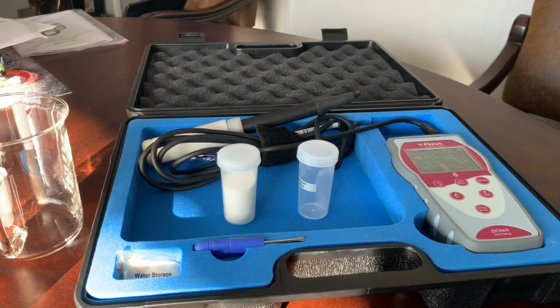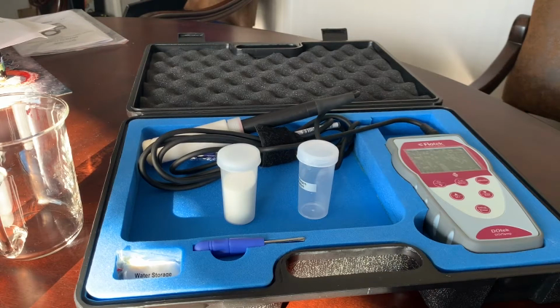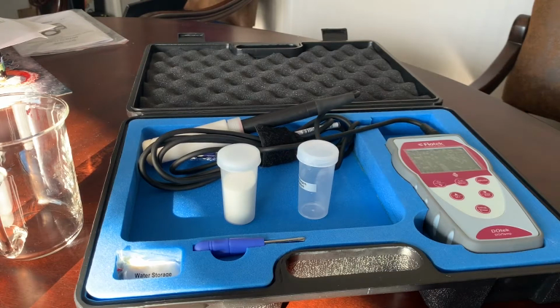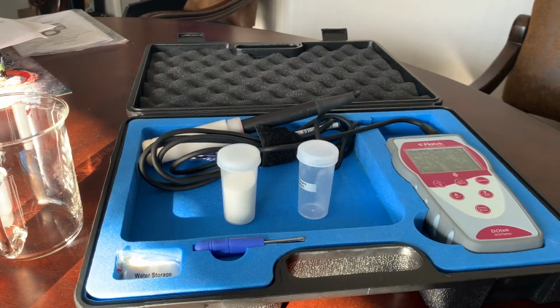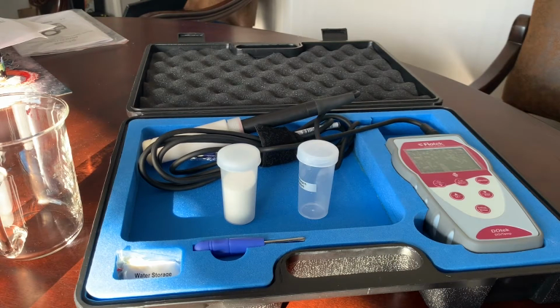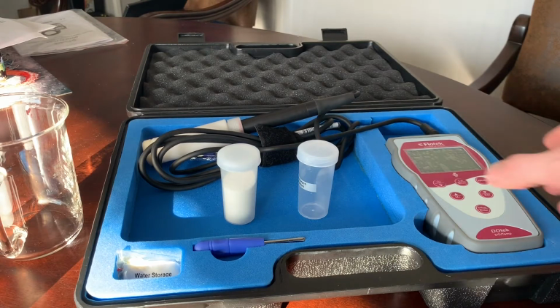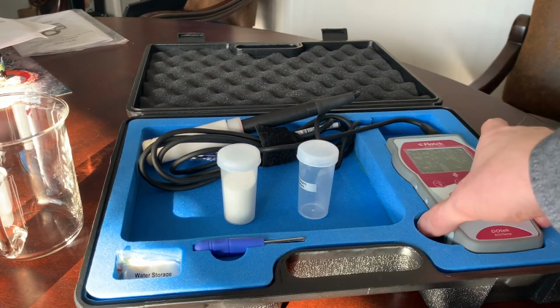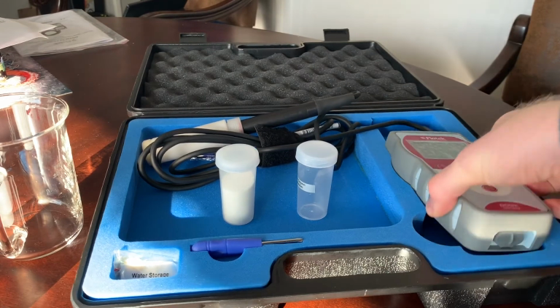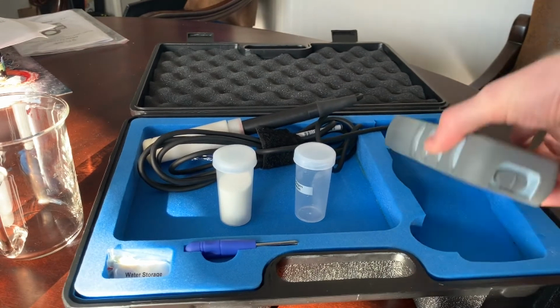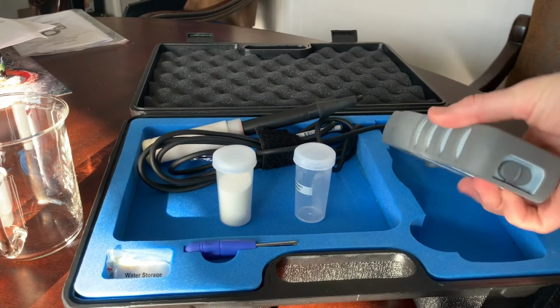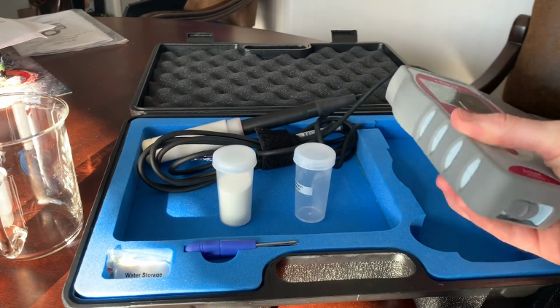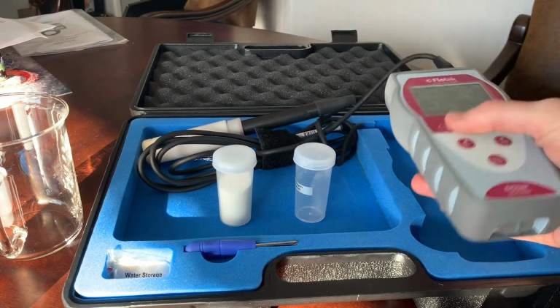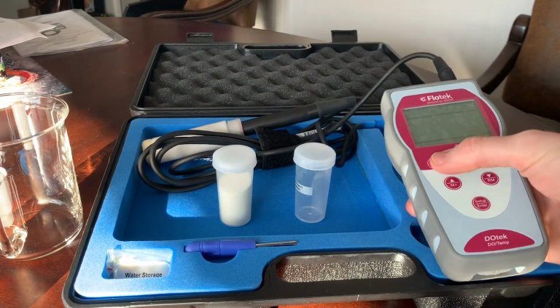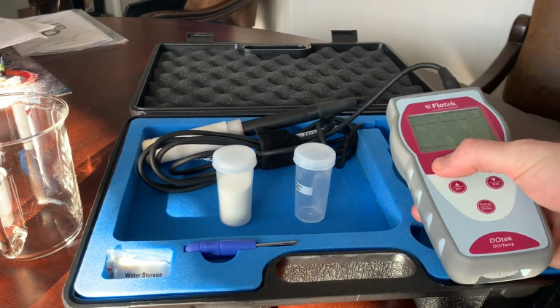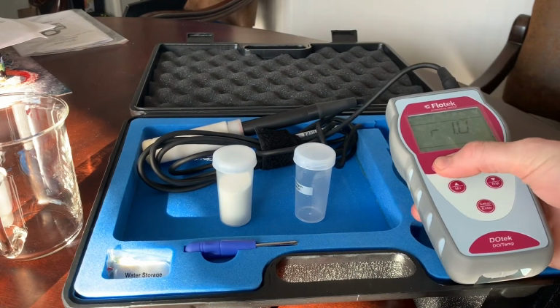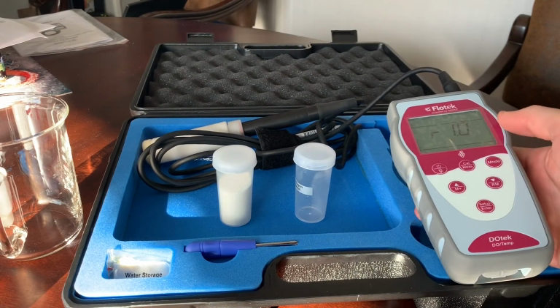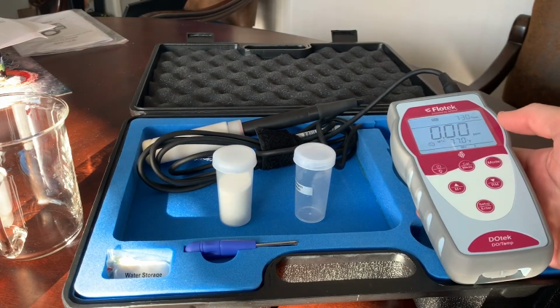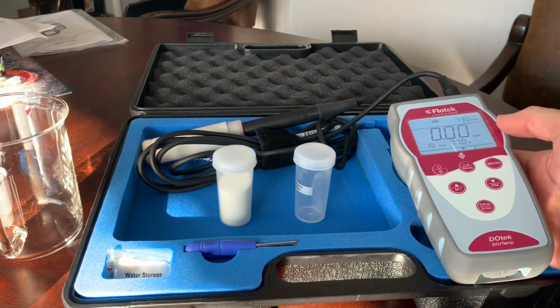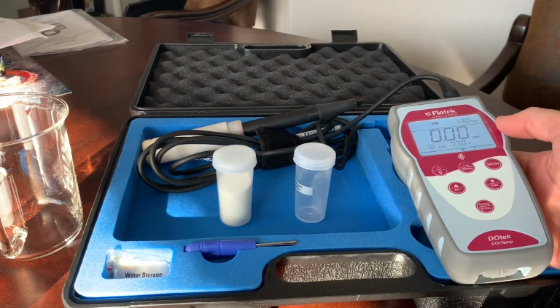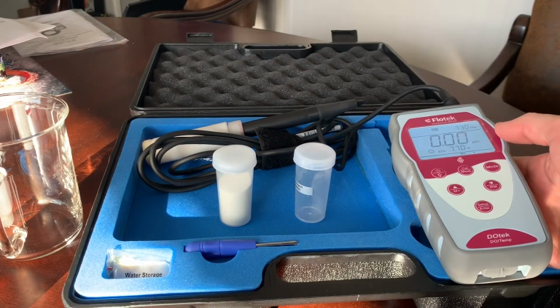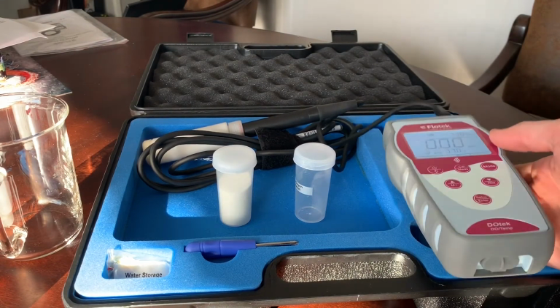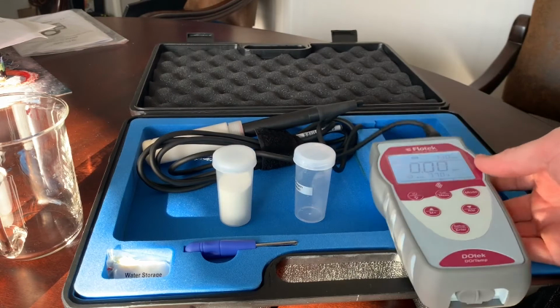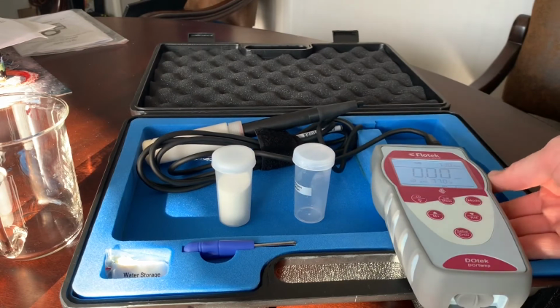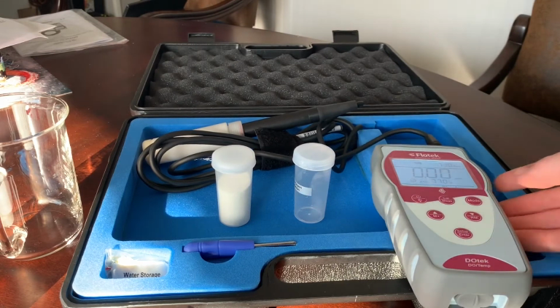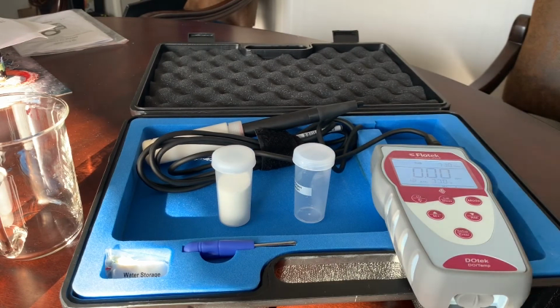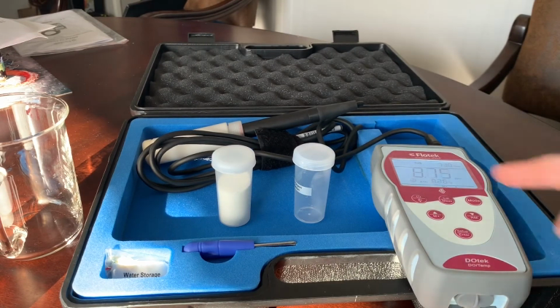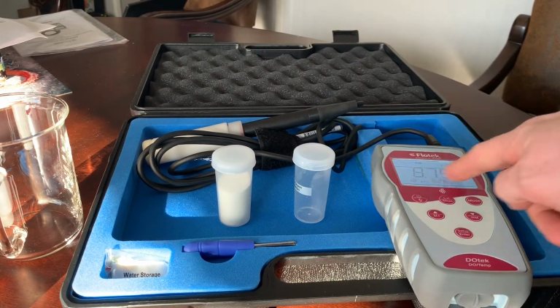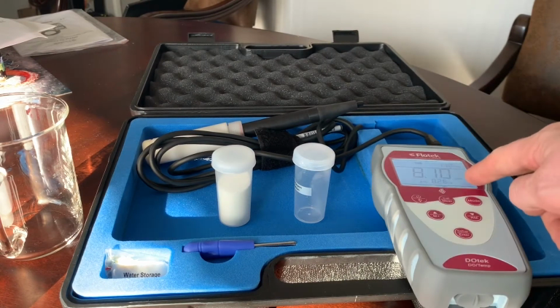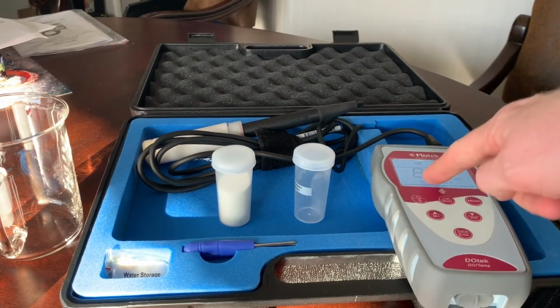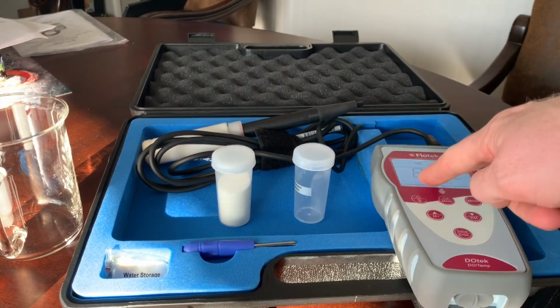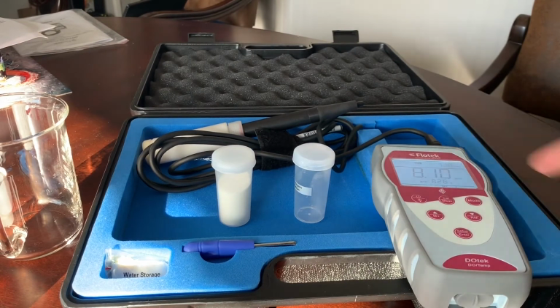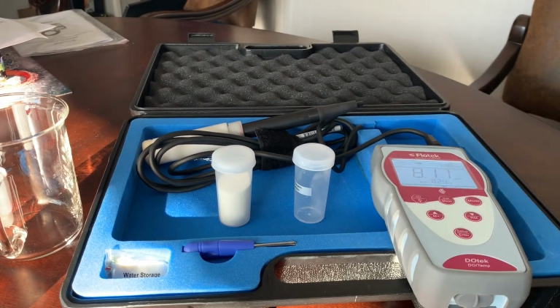I'm going to show you guys how to calibrate our FLOTech handheld dissolved oxygen sensor, the DO-TECH. First step is to turn it on and let it warm up for just a second. You'll see this number be zero. Once it starts measuring, you'll see a number here.